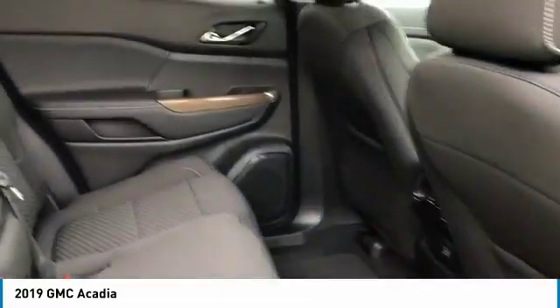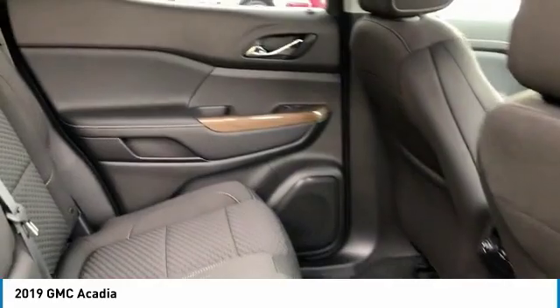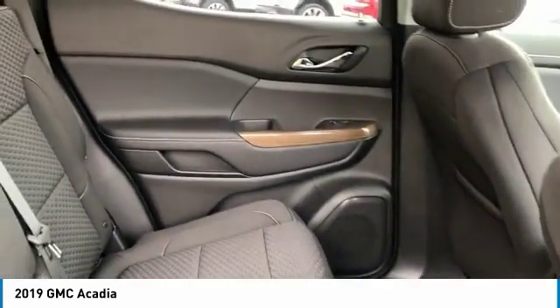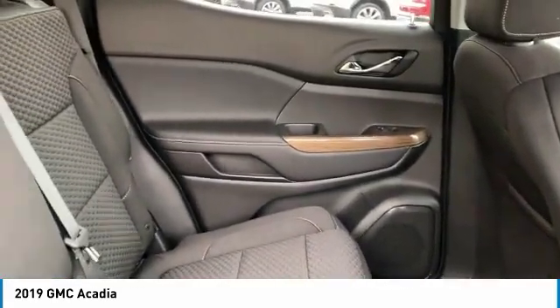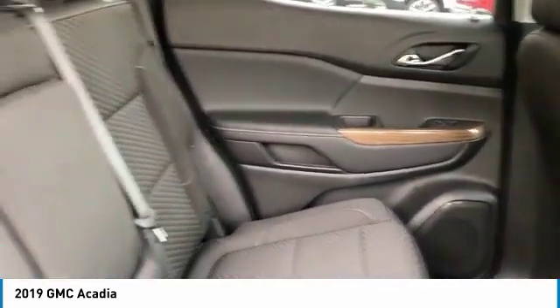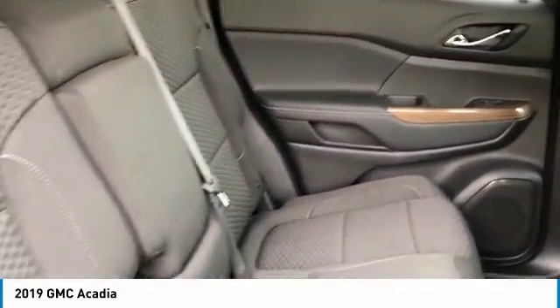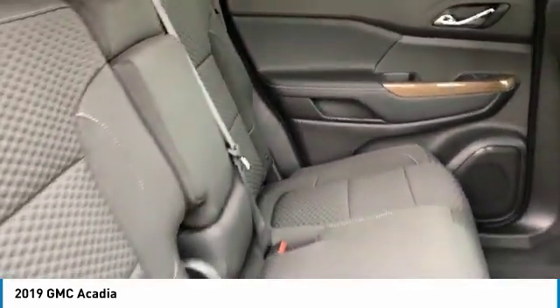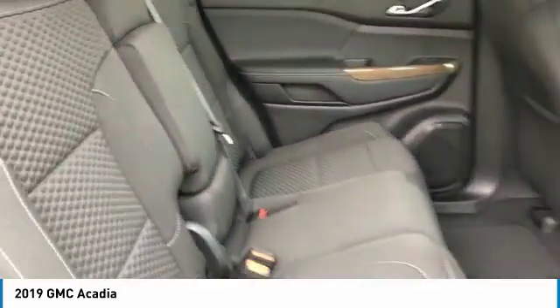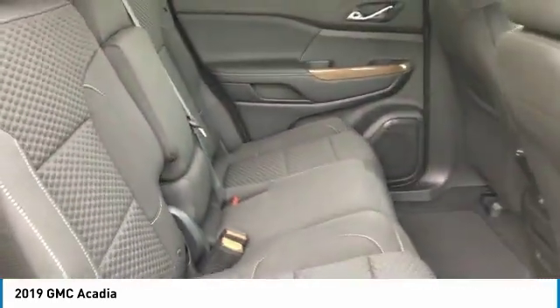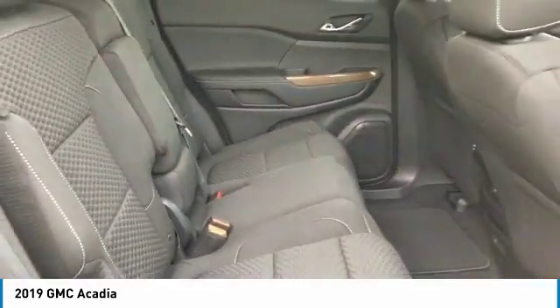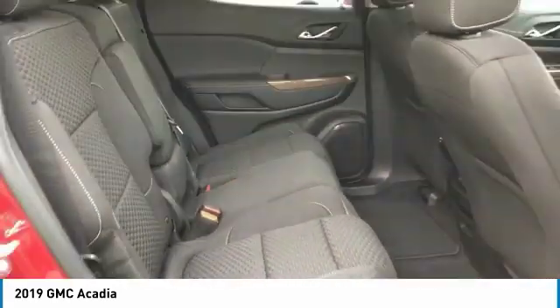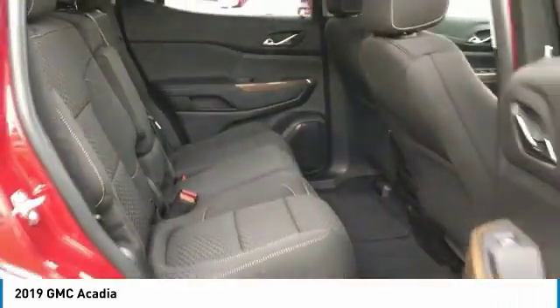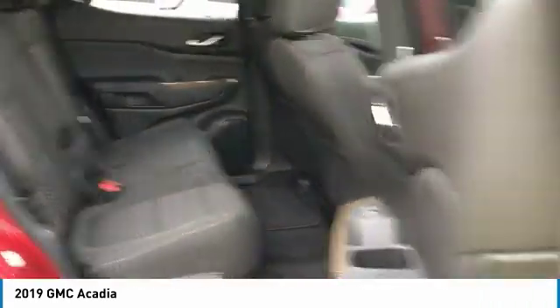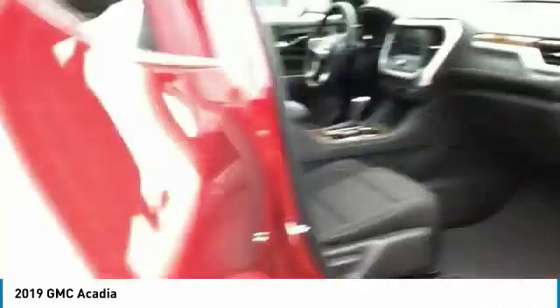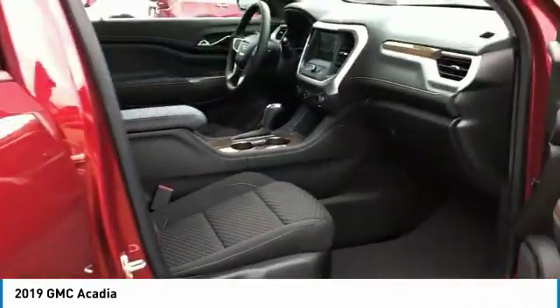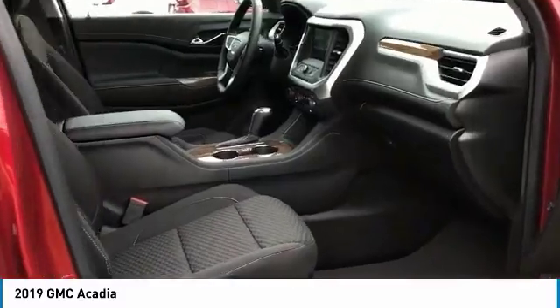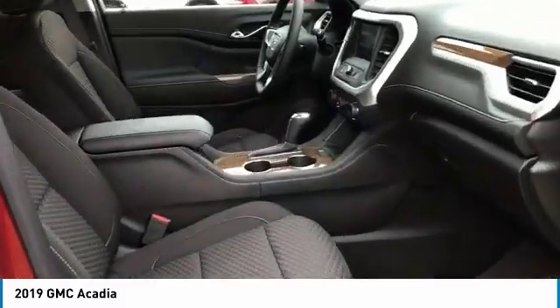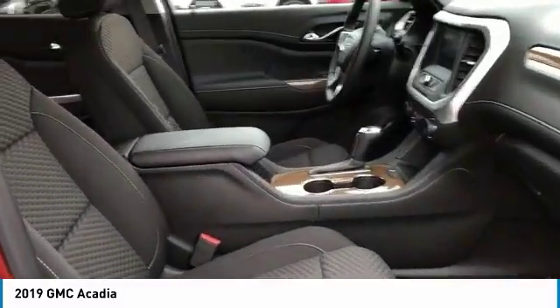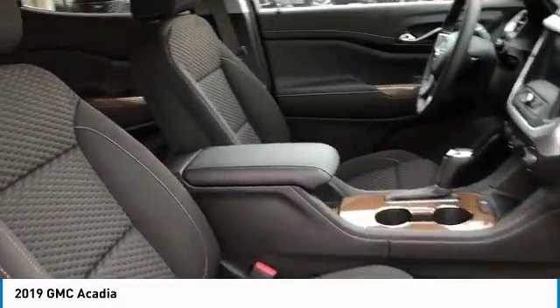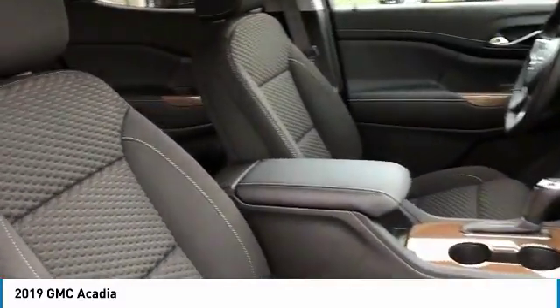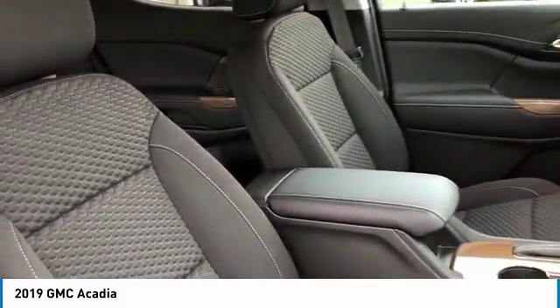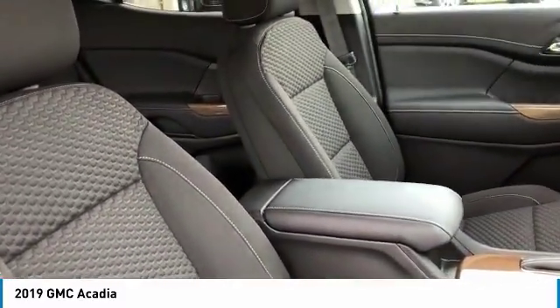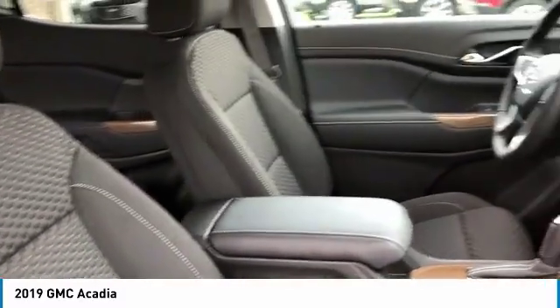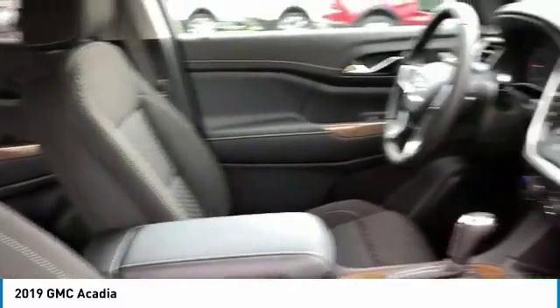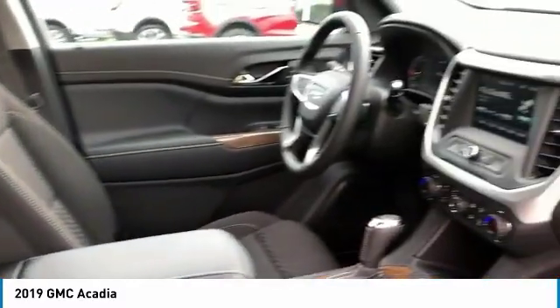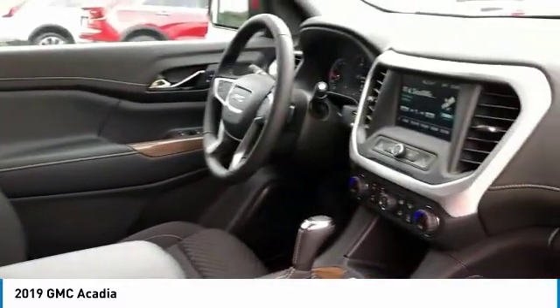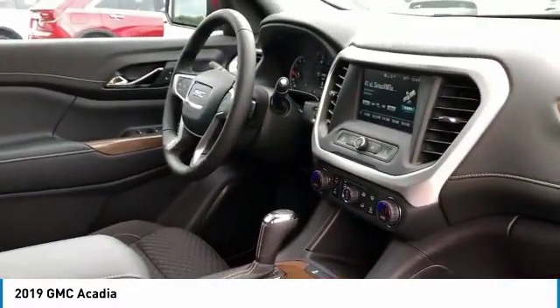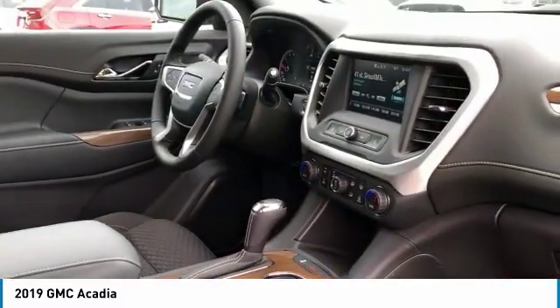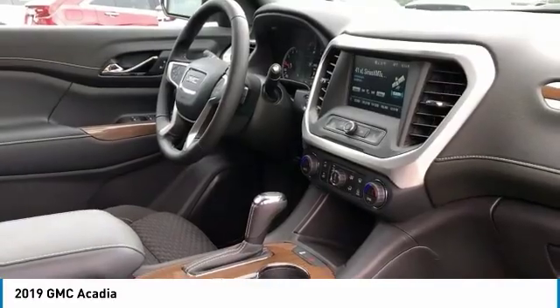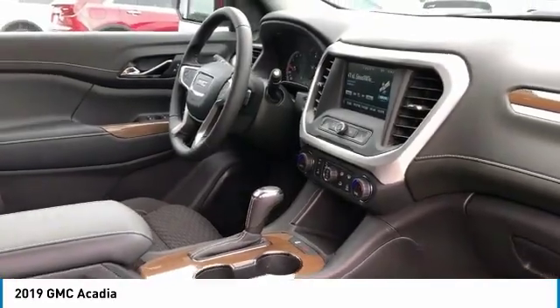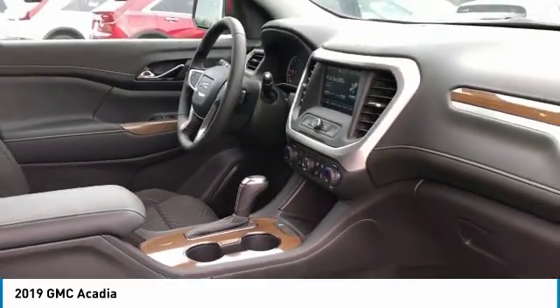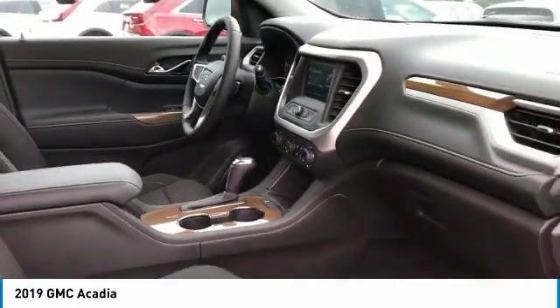Heated side mirrors, intermittent wipers, daytime running lights, remote keyless entry, FWD, mirror memory, cruise control, child safety locks, power door locks, power windows.